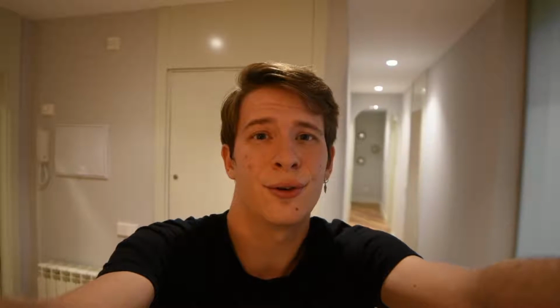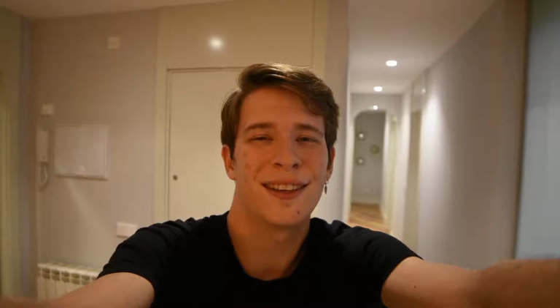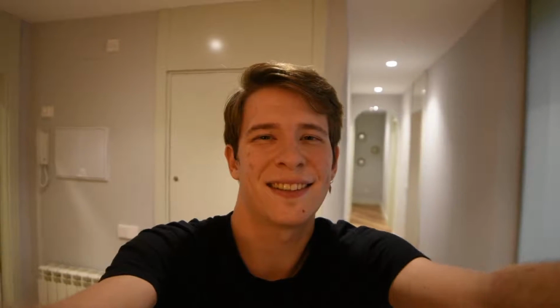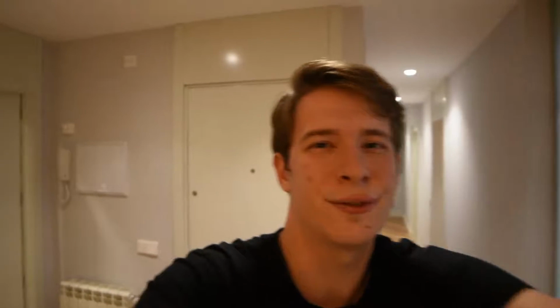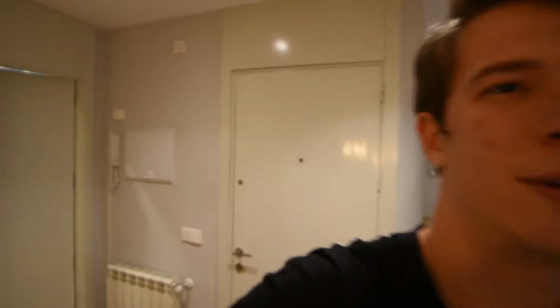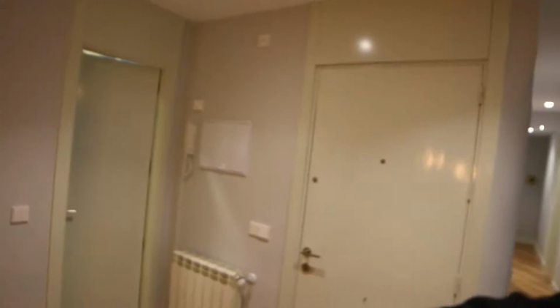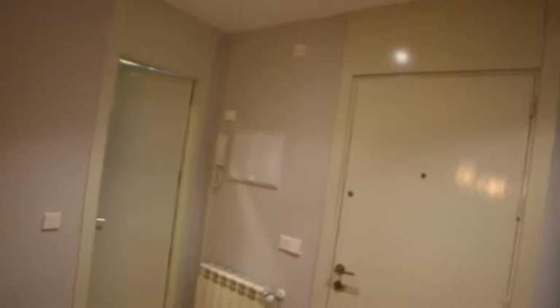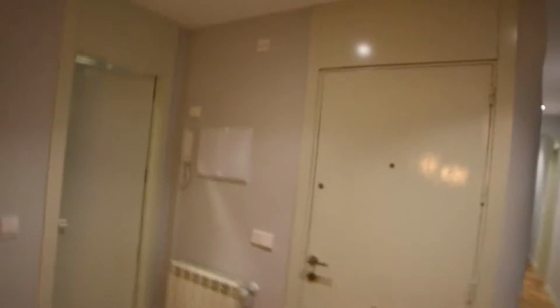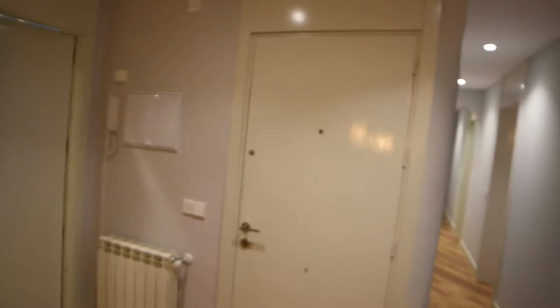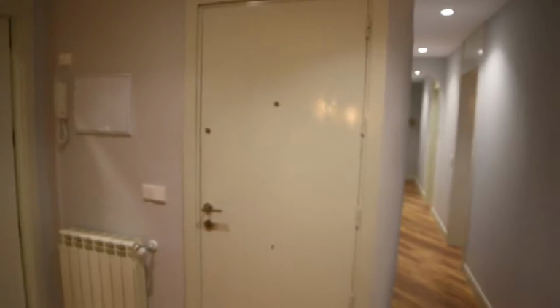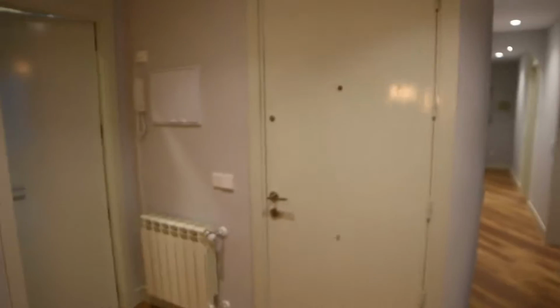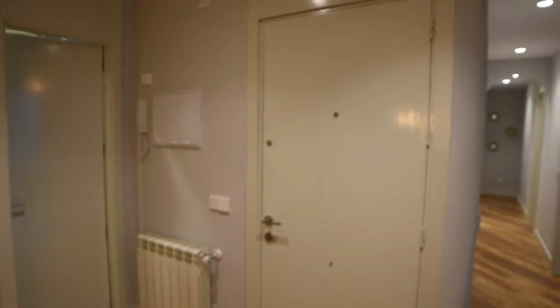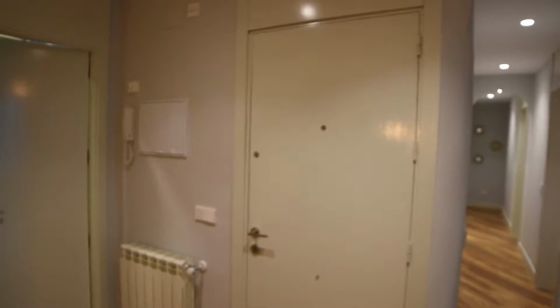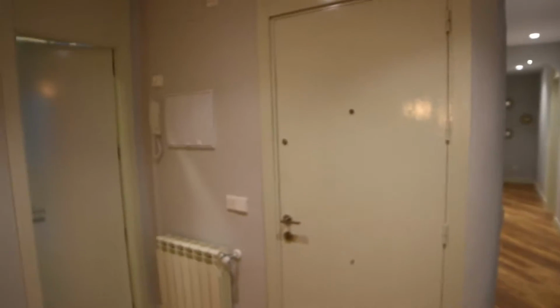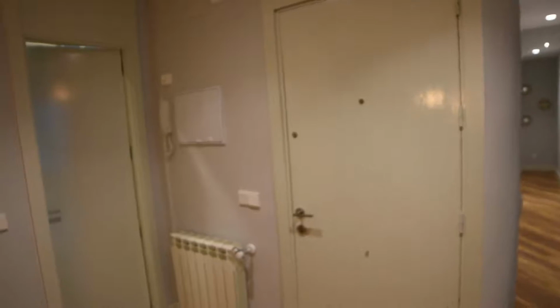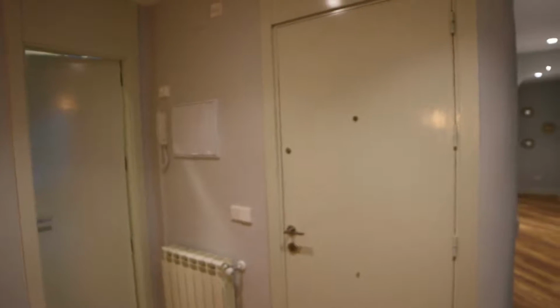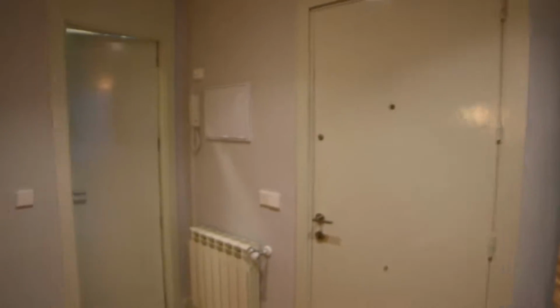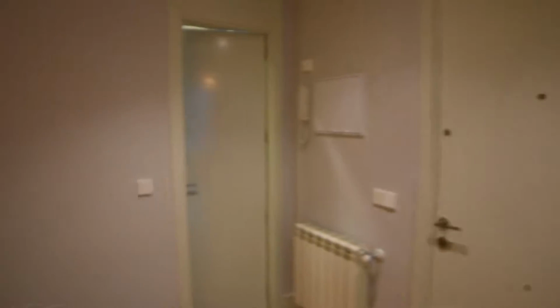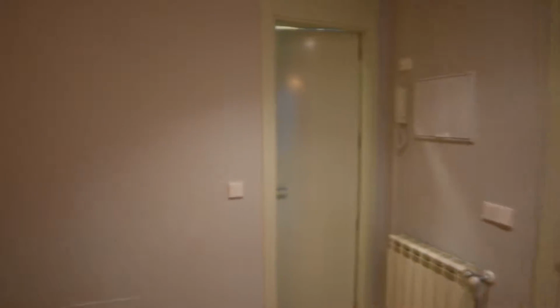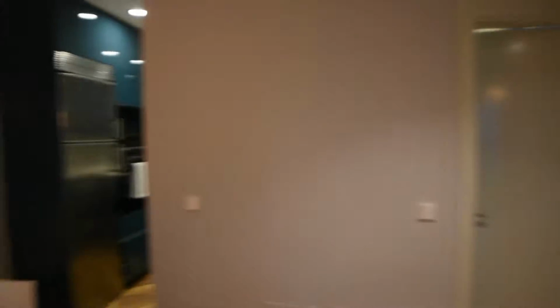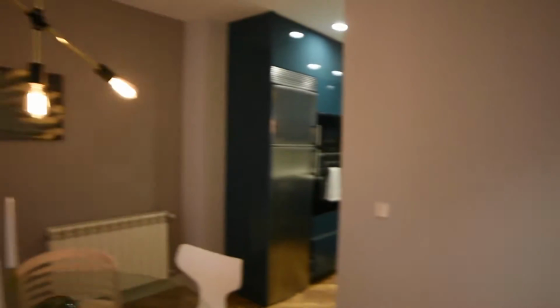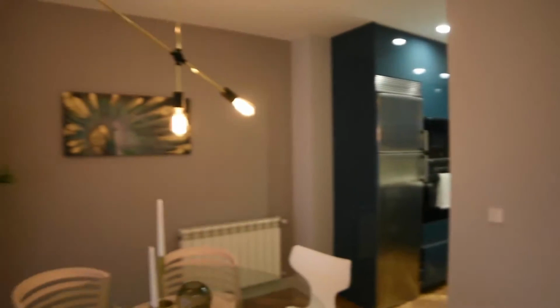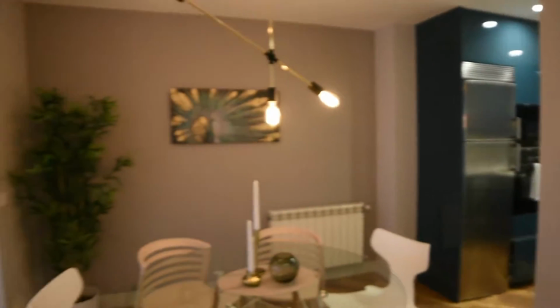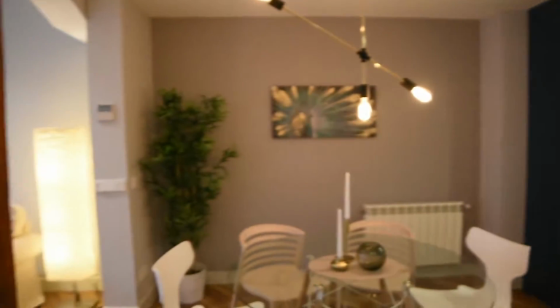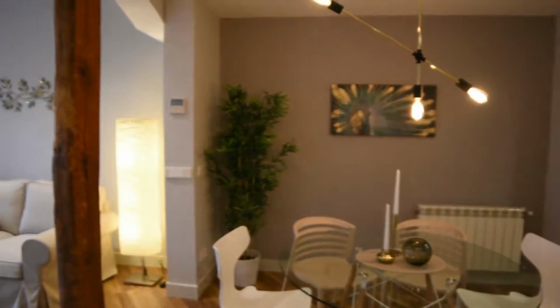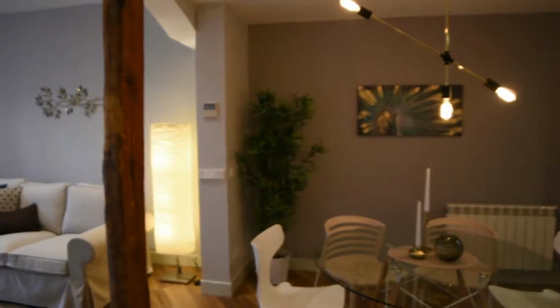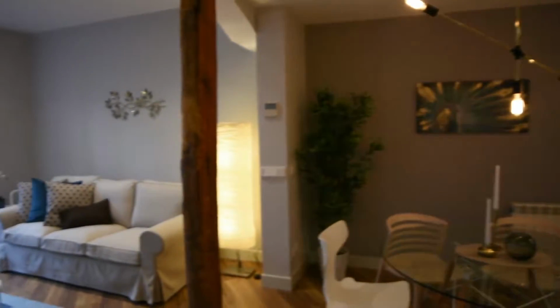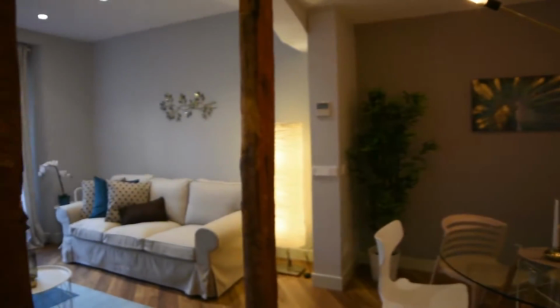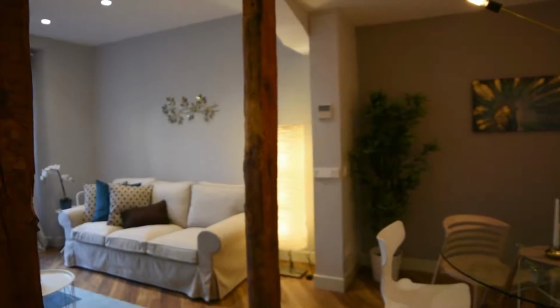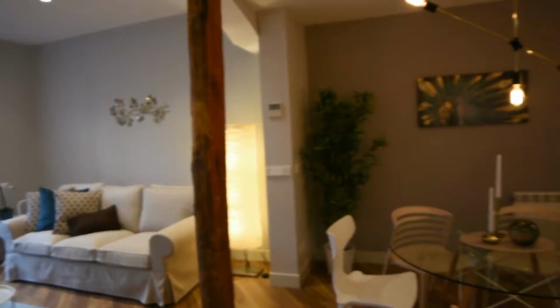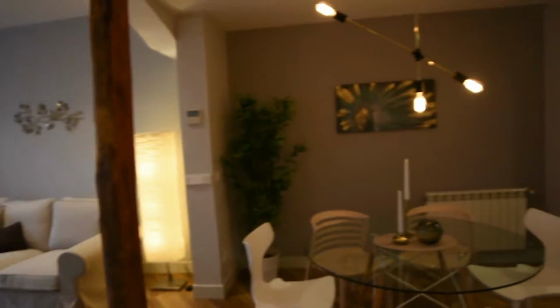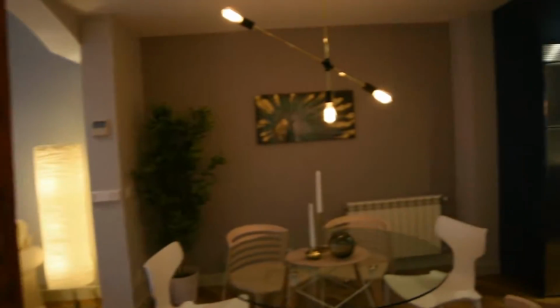So we are going to start. First of all, I want to present you the principal door. This is the entrance of the house, as you can see. And we are going to see the house. We find in front of us the living room and also the dining room.